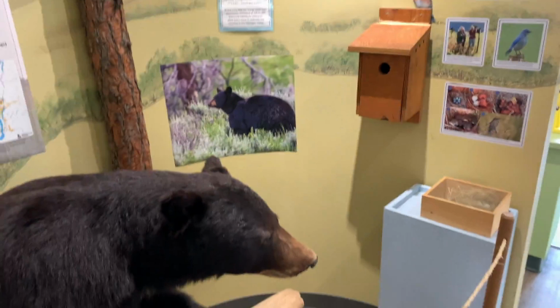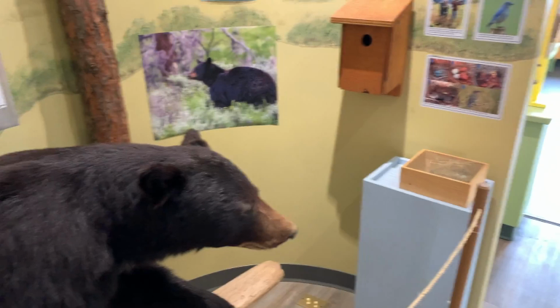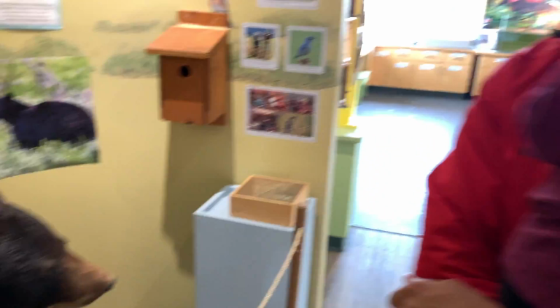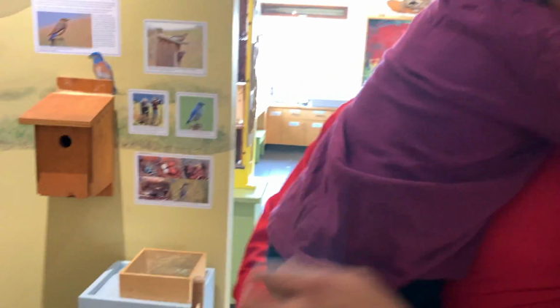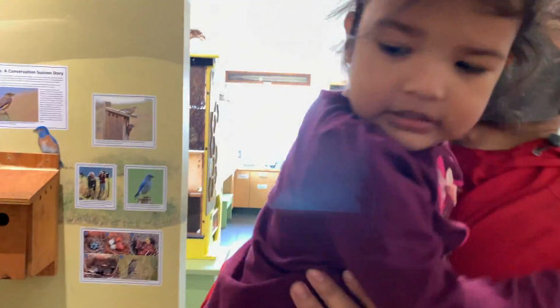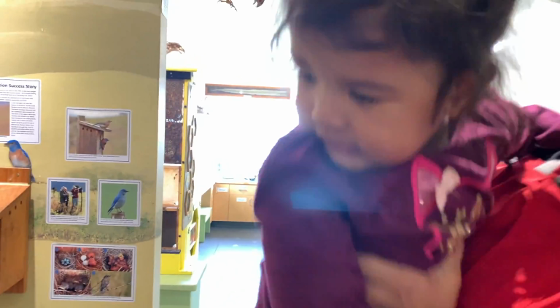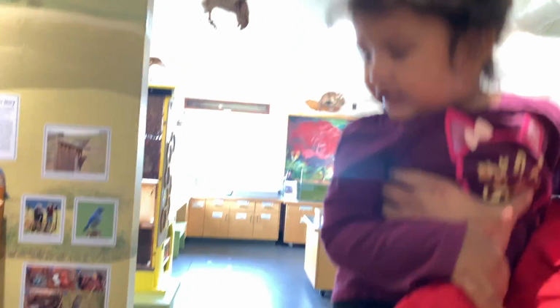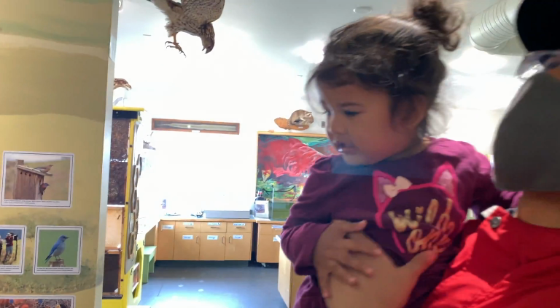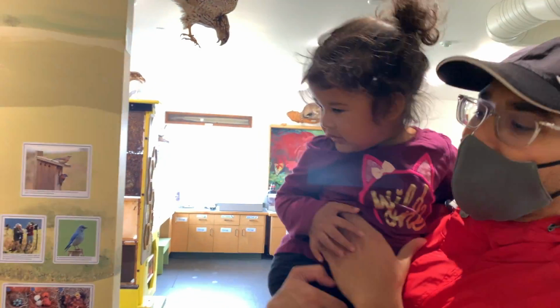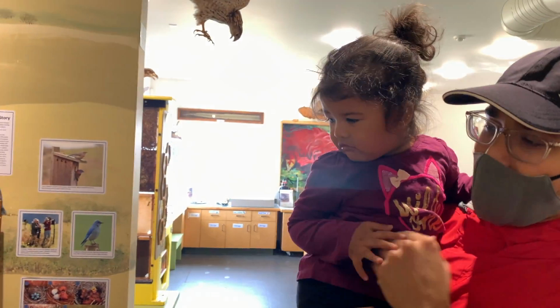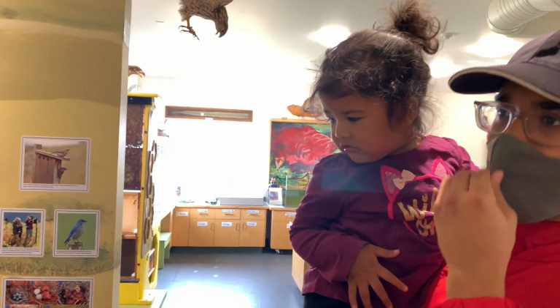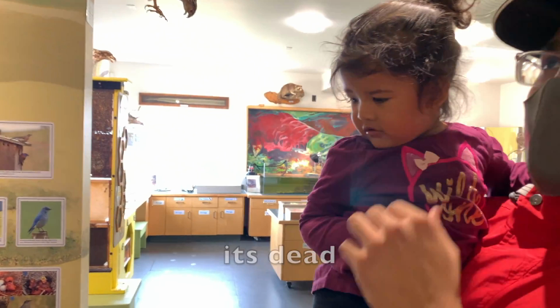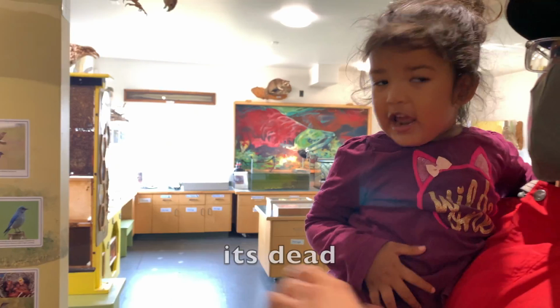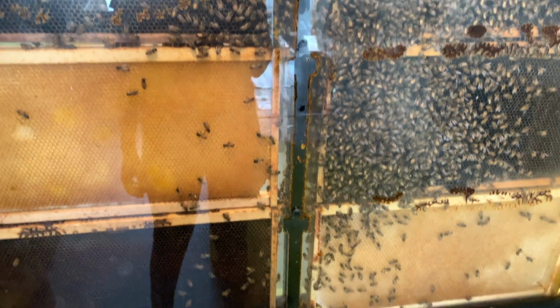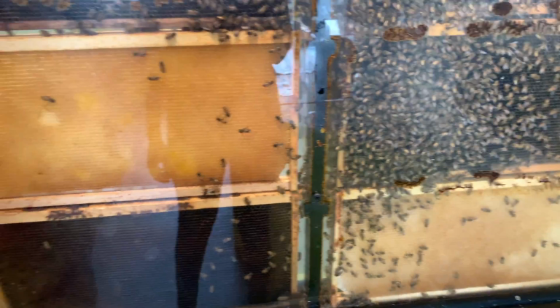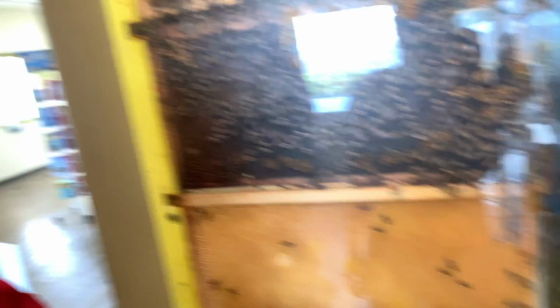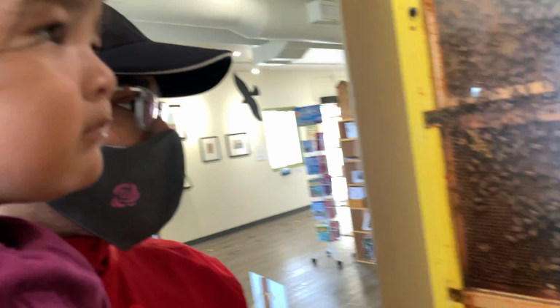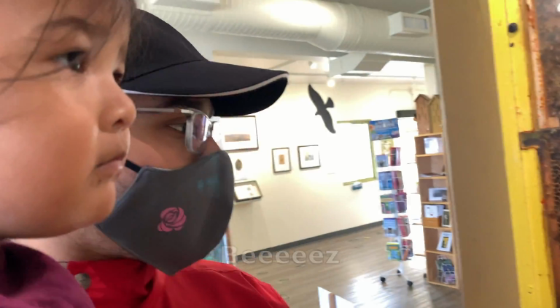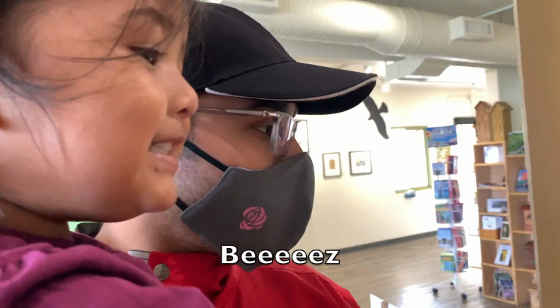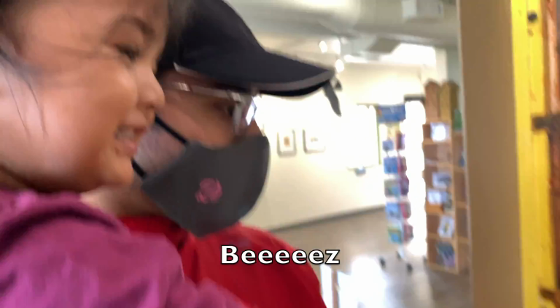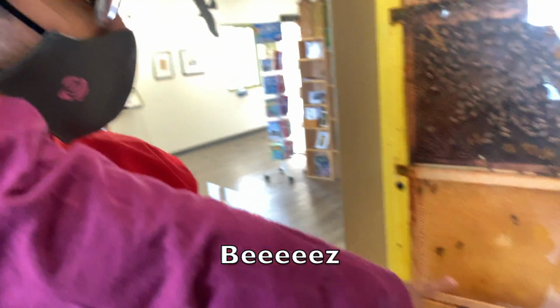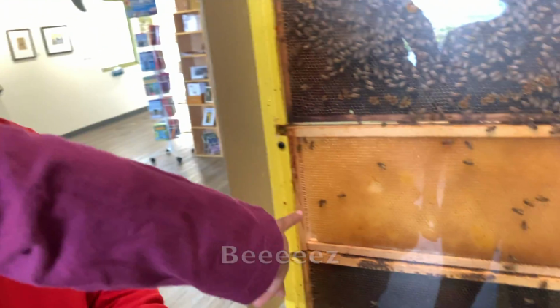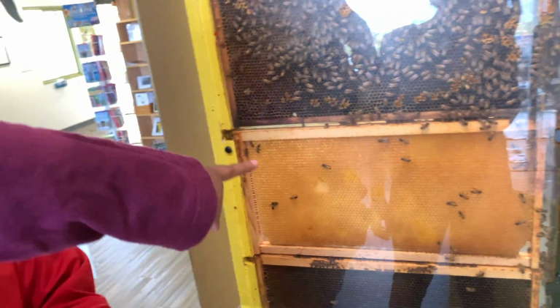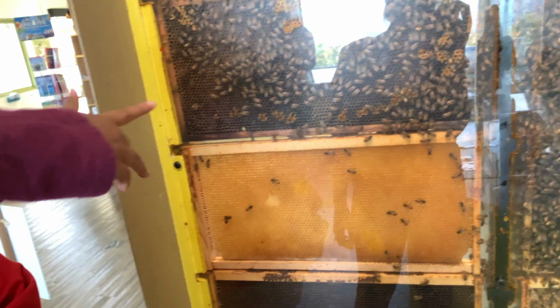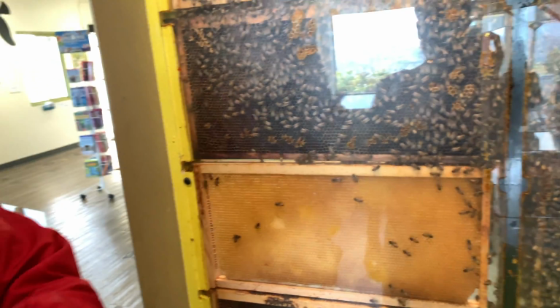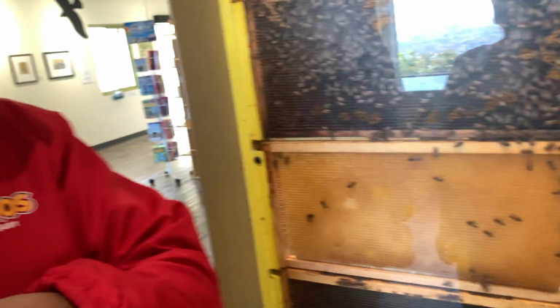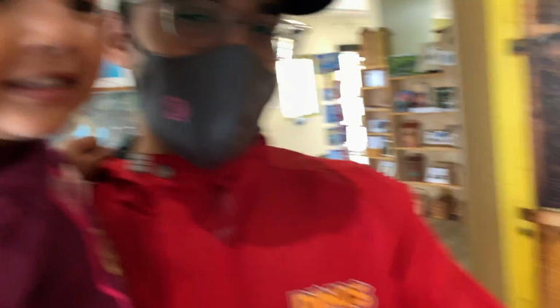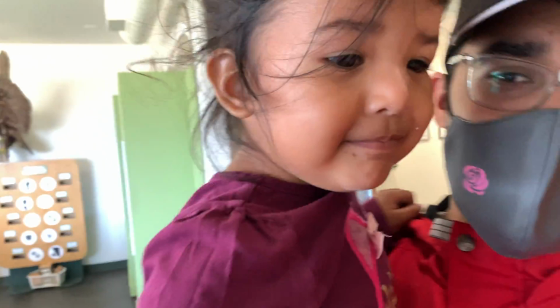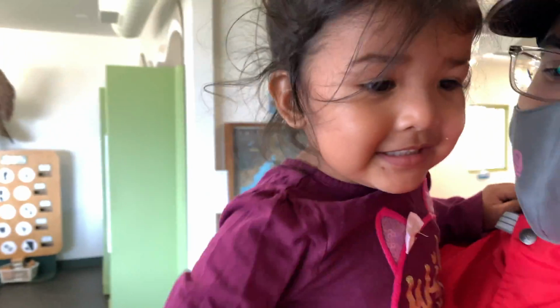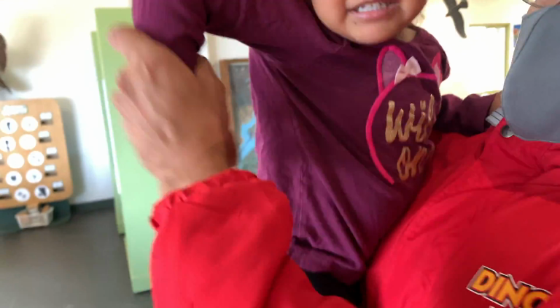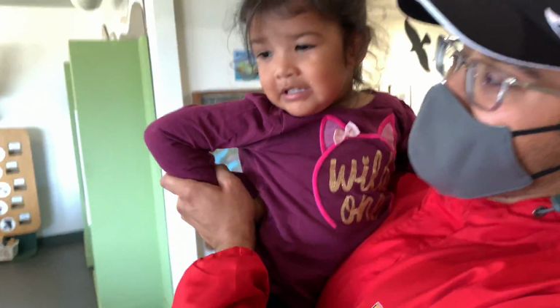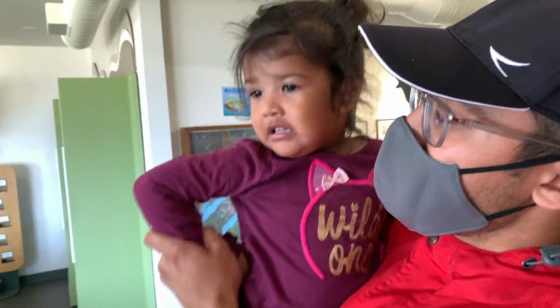Lady loves bears. Lady does love bears. It's not going to eat you. It's pretend. It's dead. Busy. Busy as a bee. Come on, look at this. I'm busy as a bee.